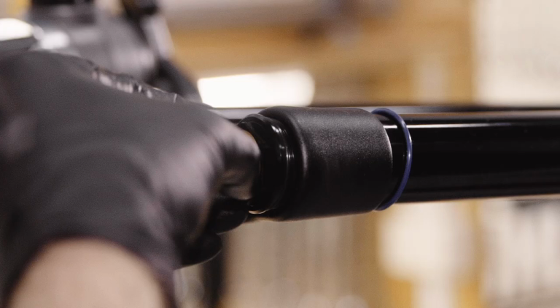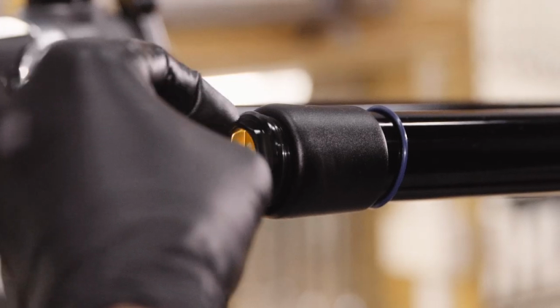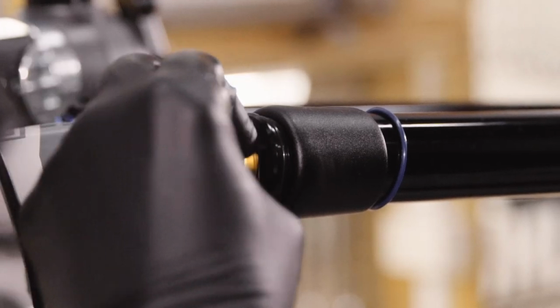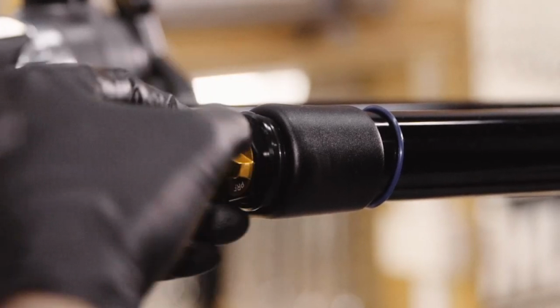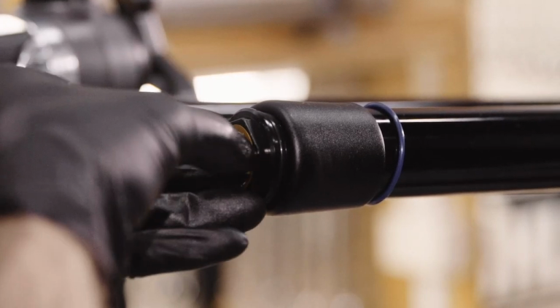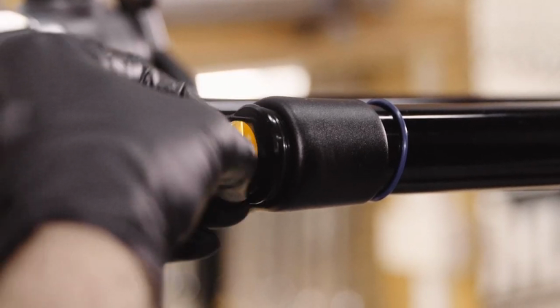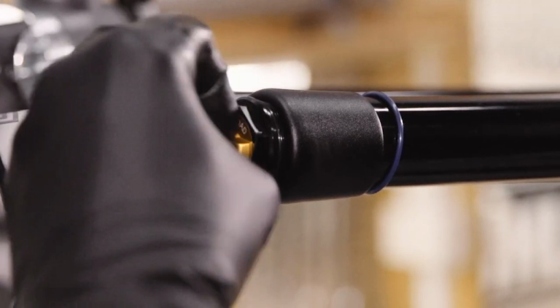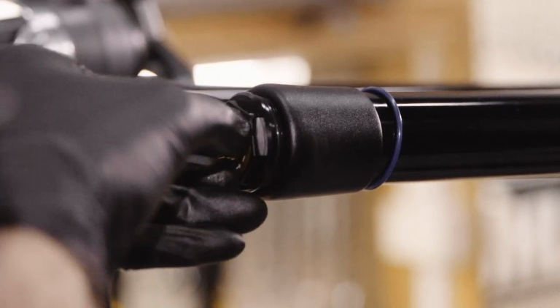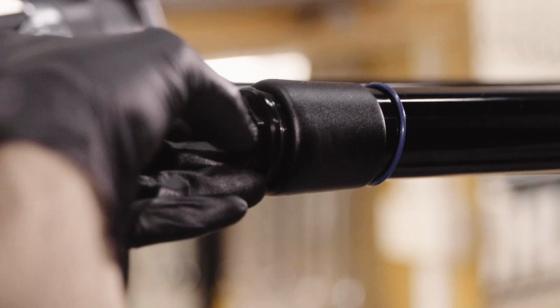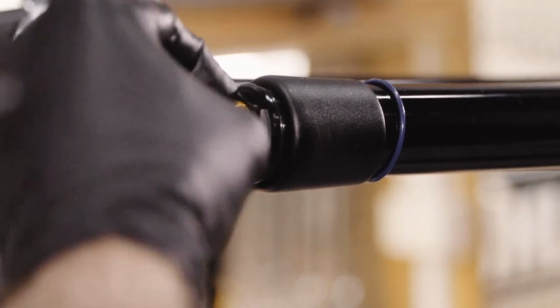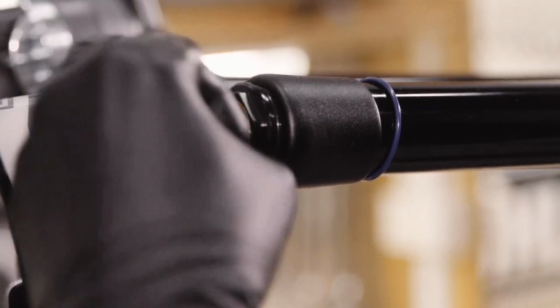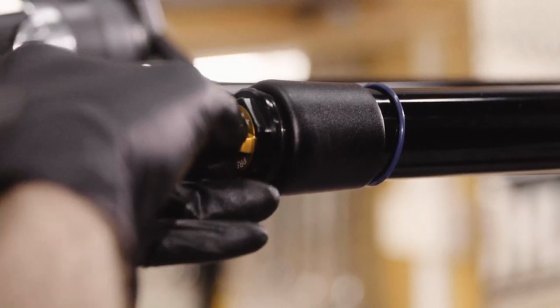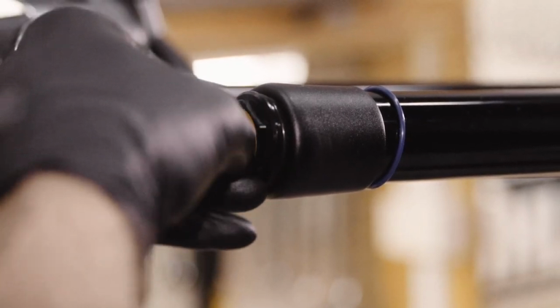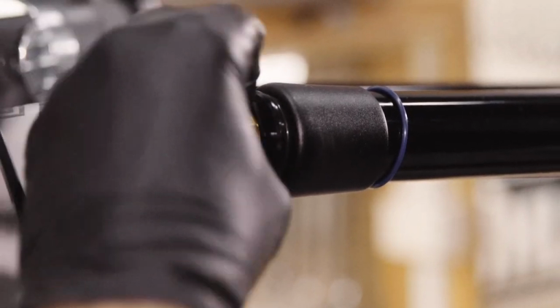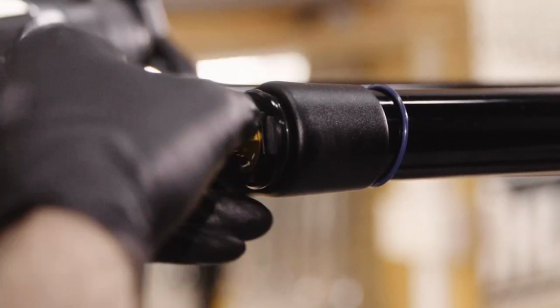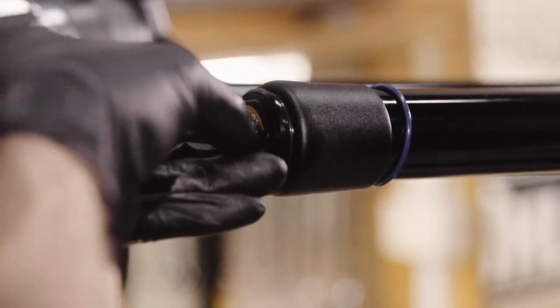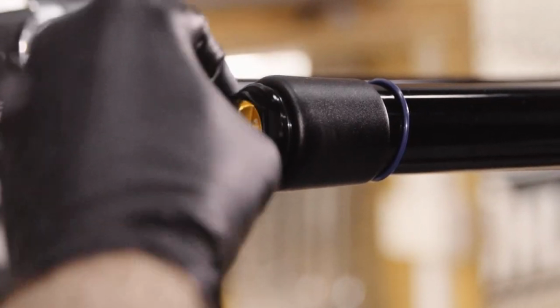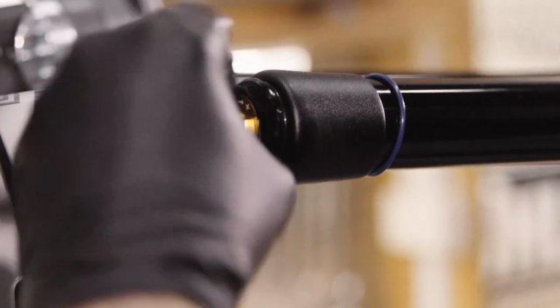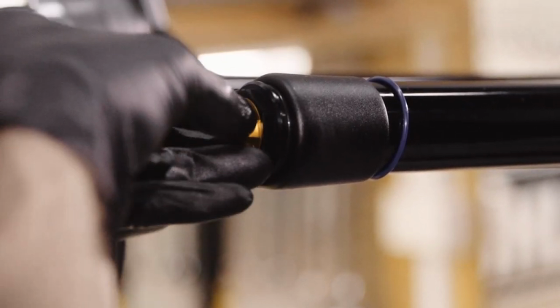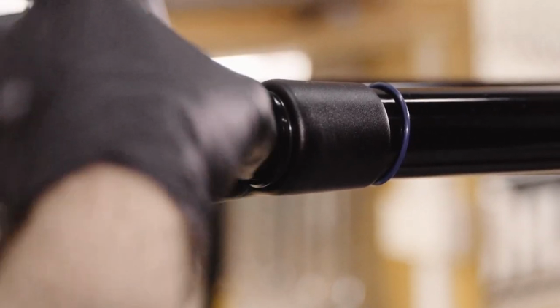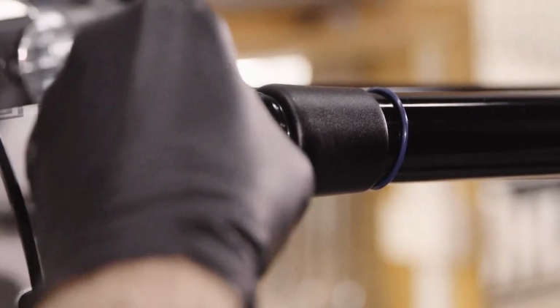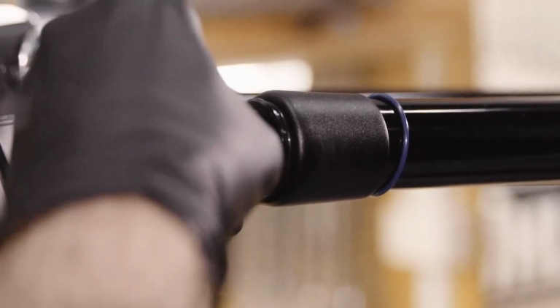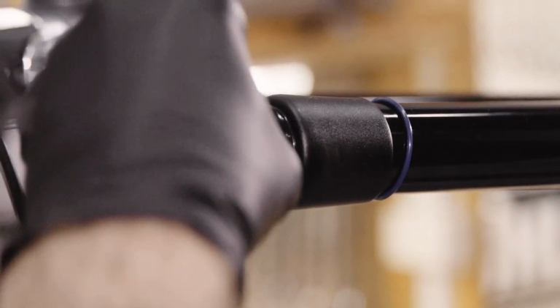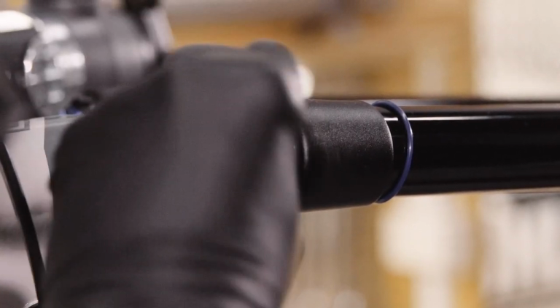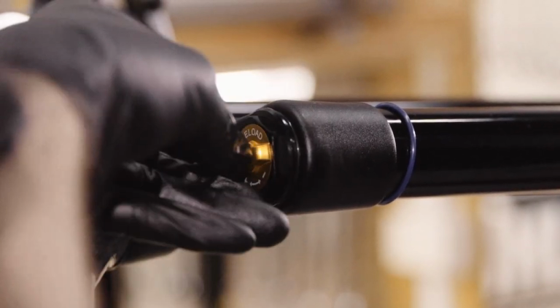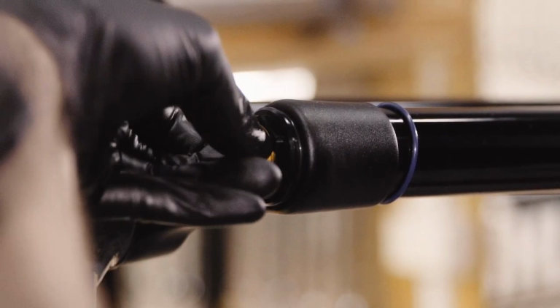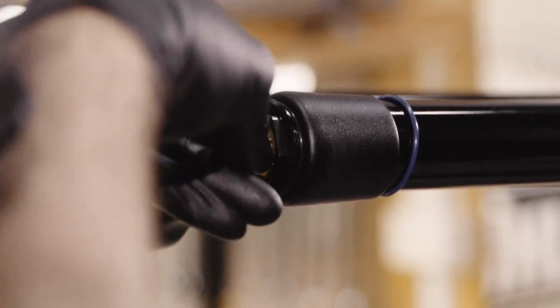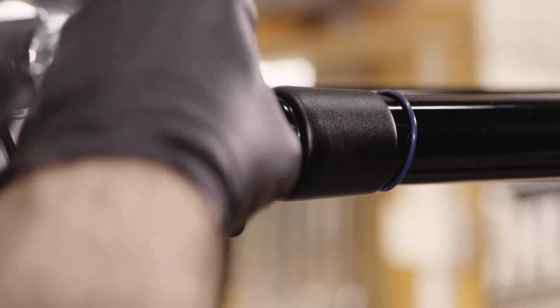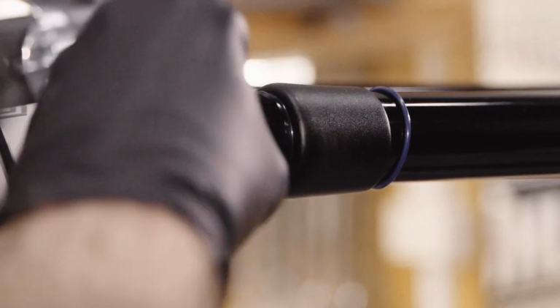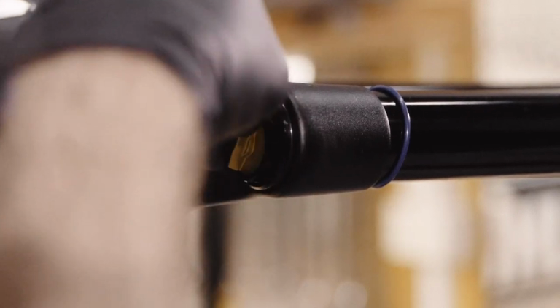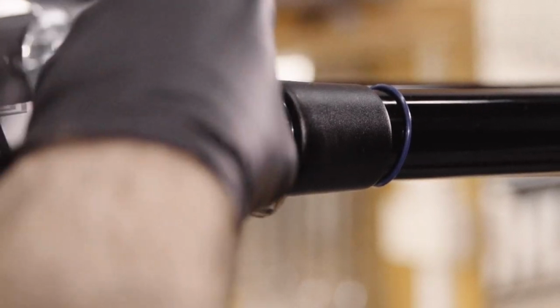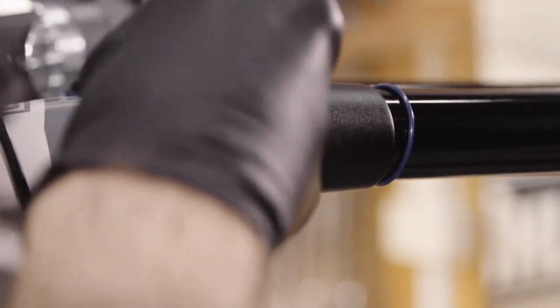Tighten the top cap by hand. You may need to apply a thread locking fluid to the thread of your top cap. Check the manual for your fork's requirement.